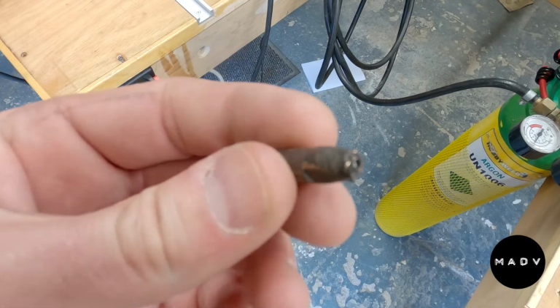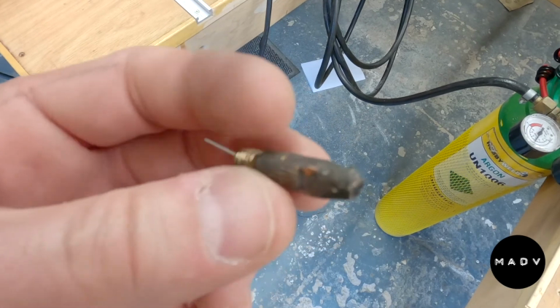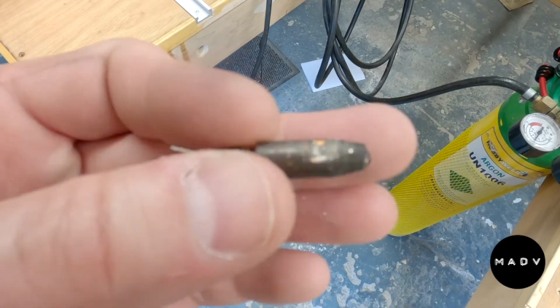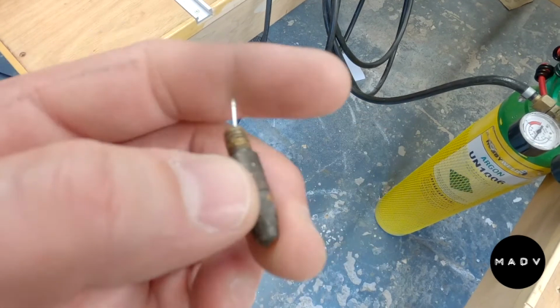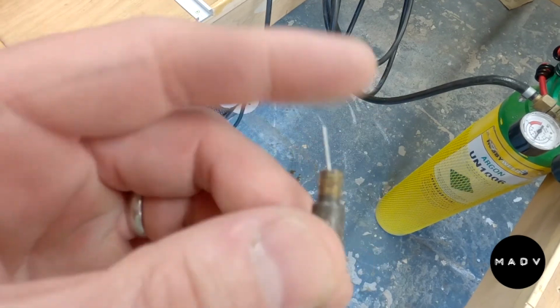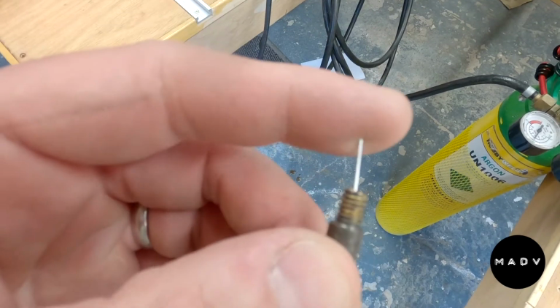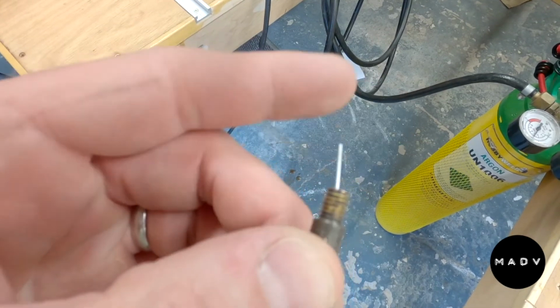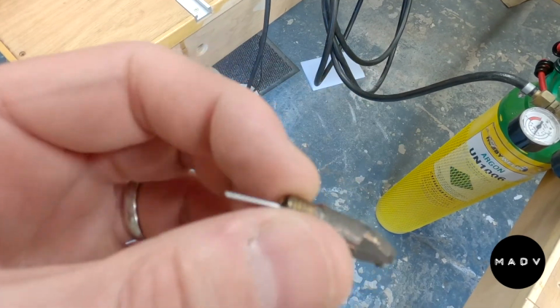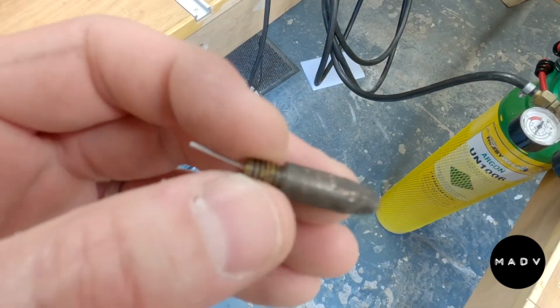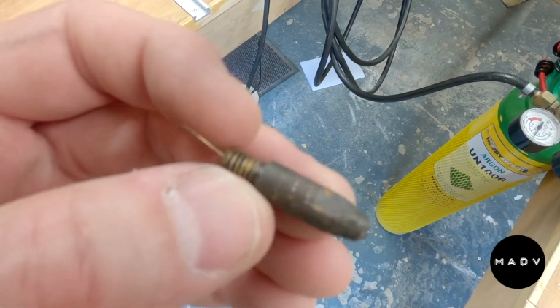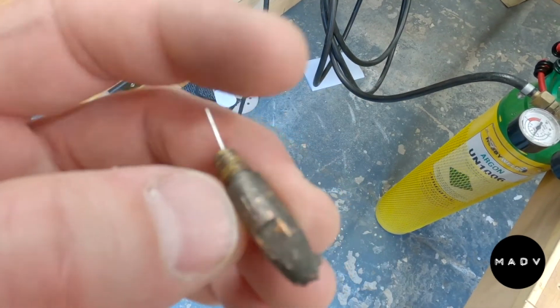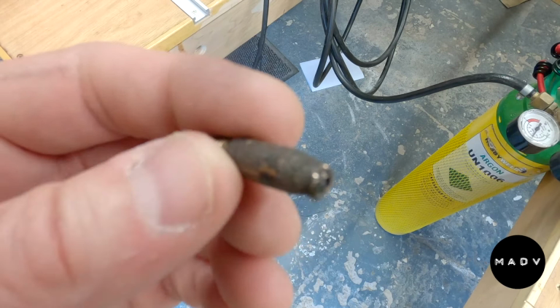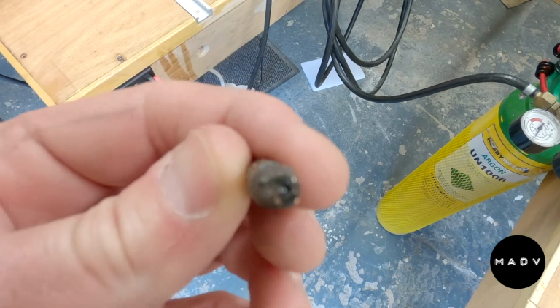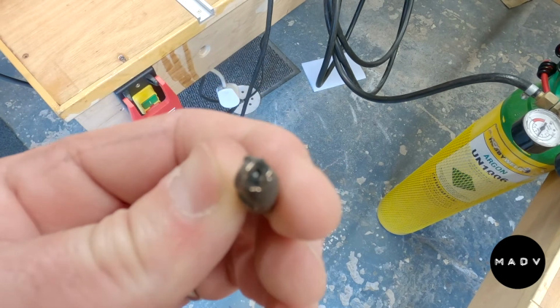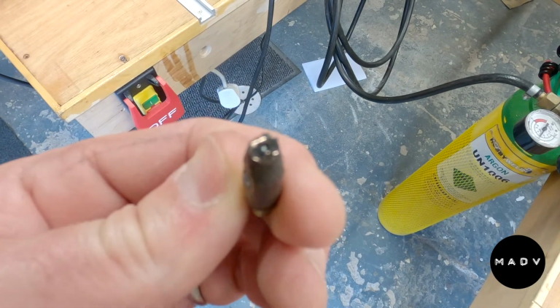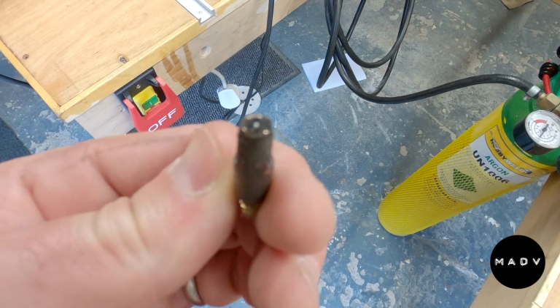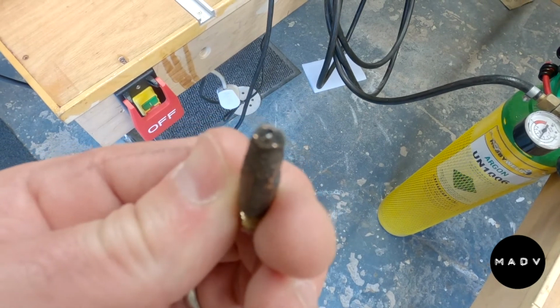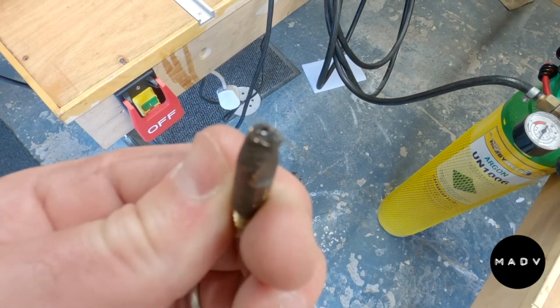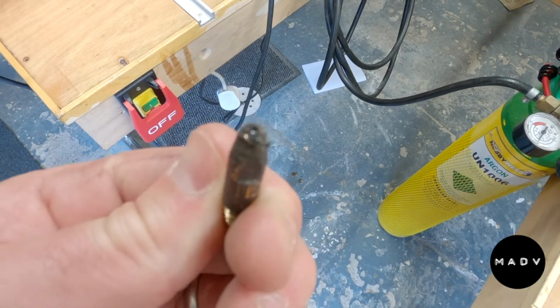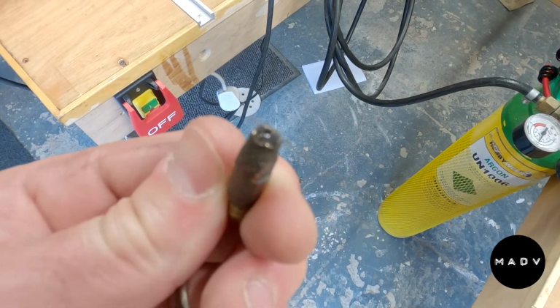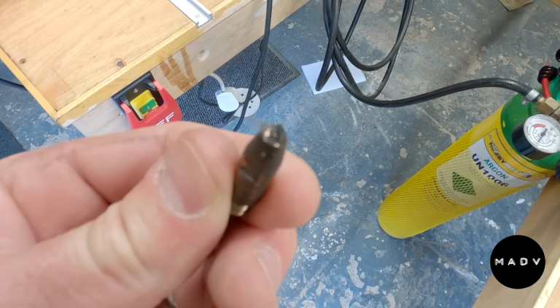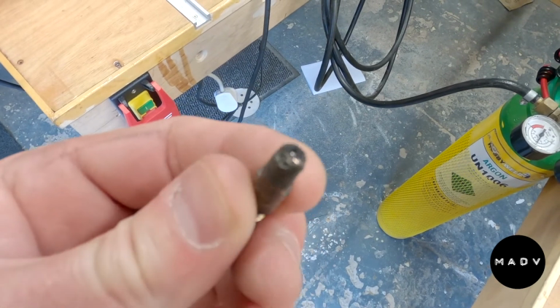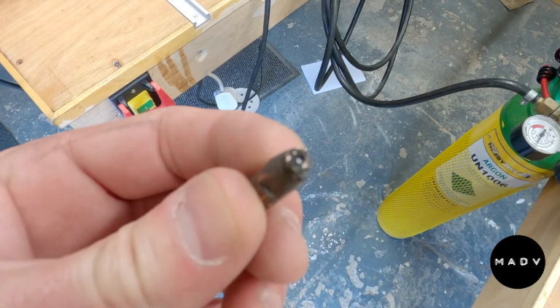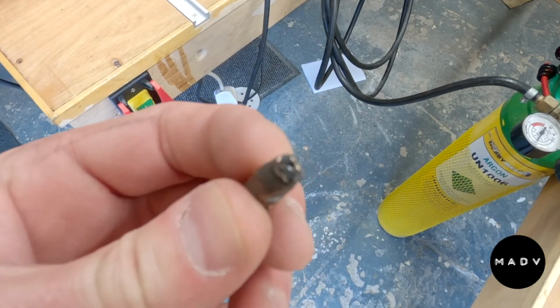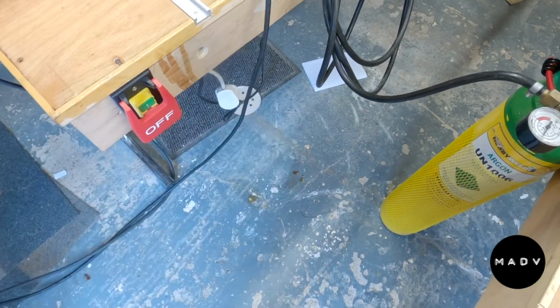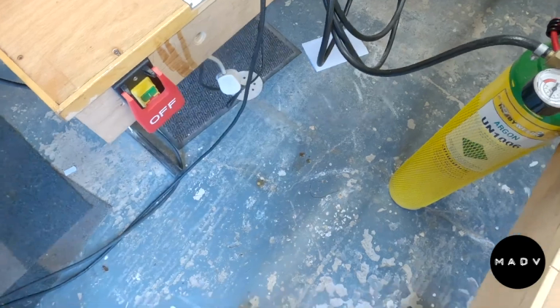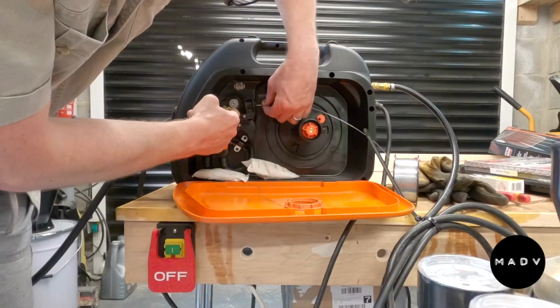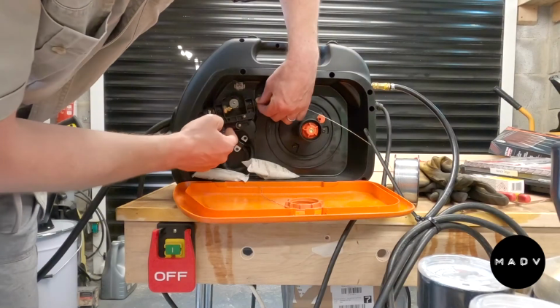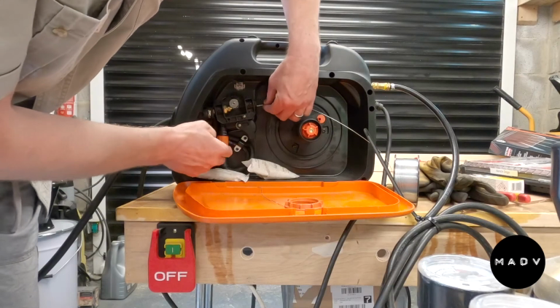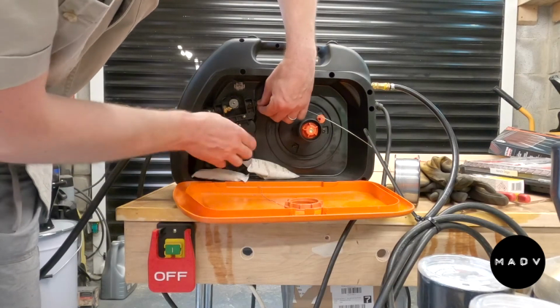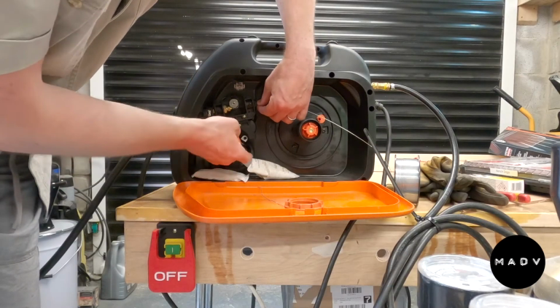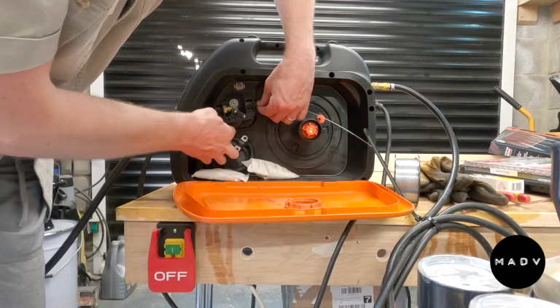Just a note: aluminium is a very malleable, low melting point material and very flexible, so you need a bit of practice. You'll also need a few spare nibs because you'll likely block up a few.